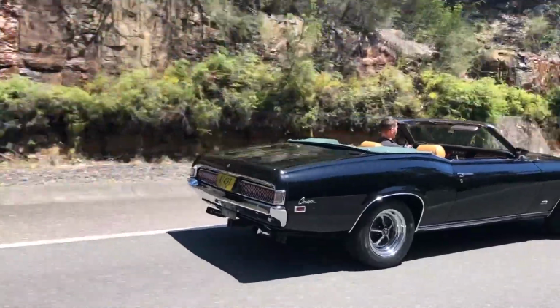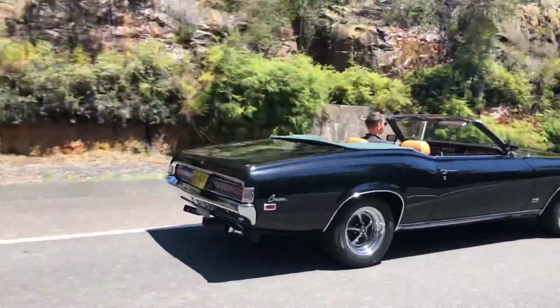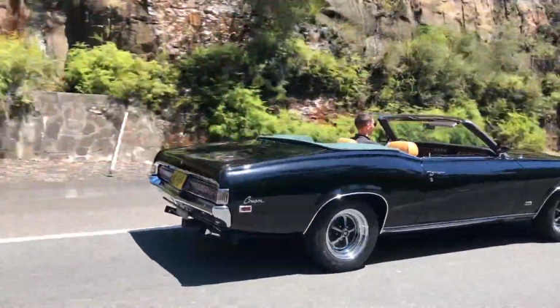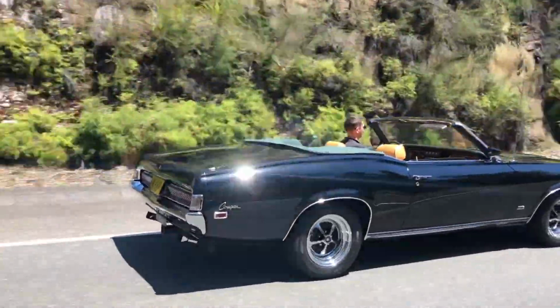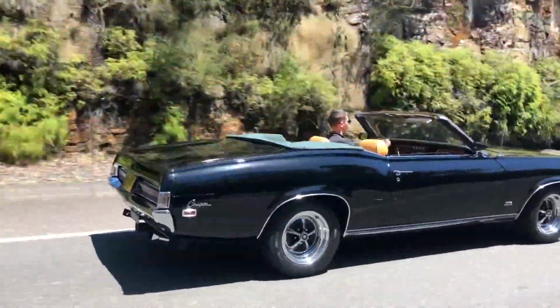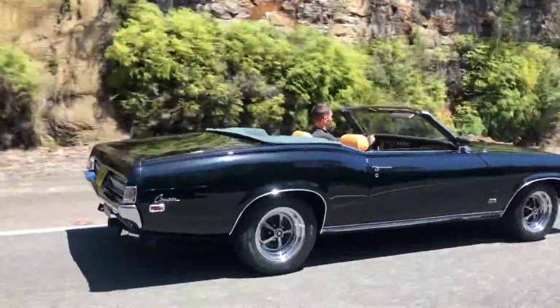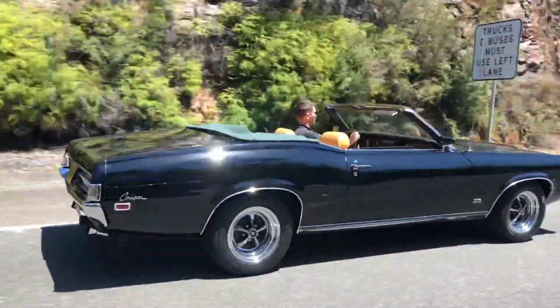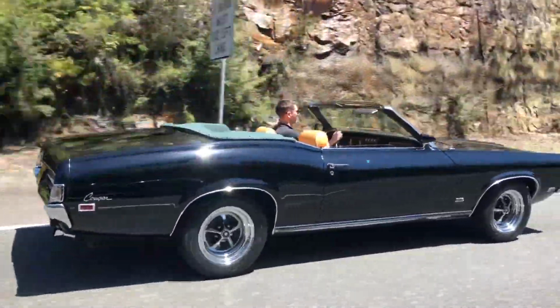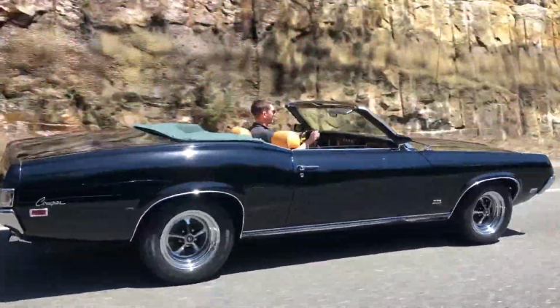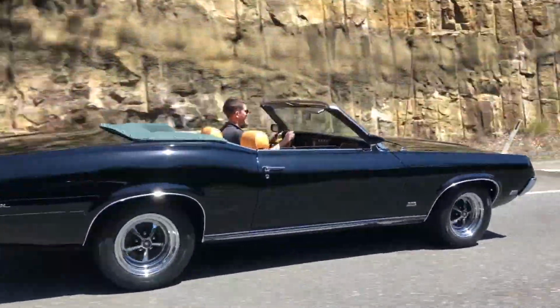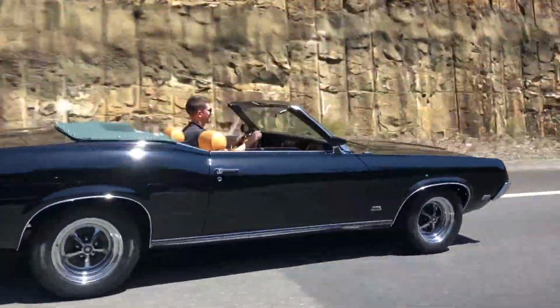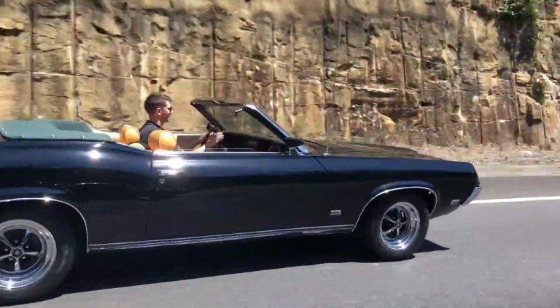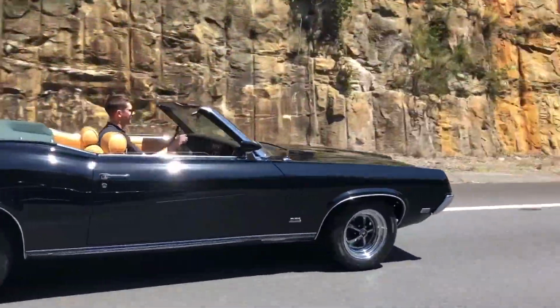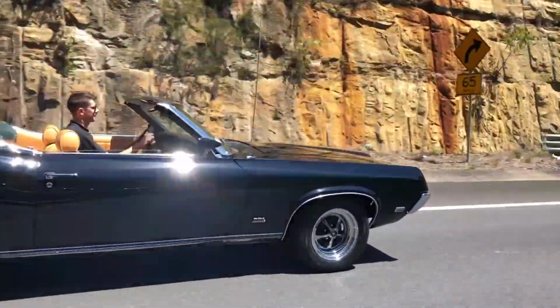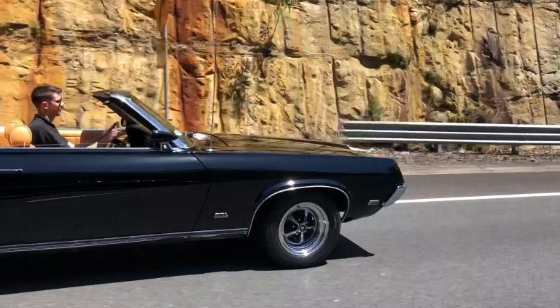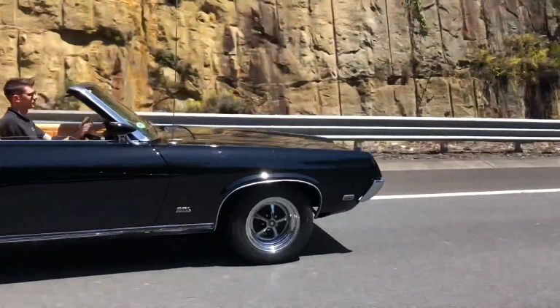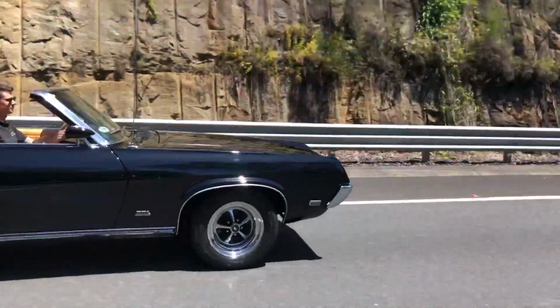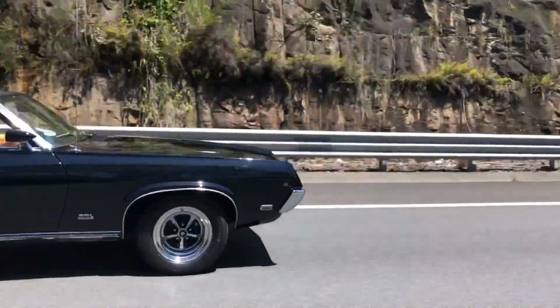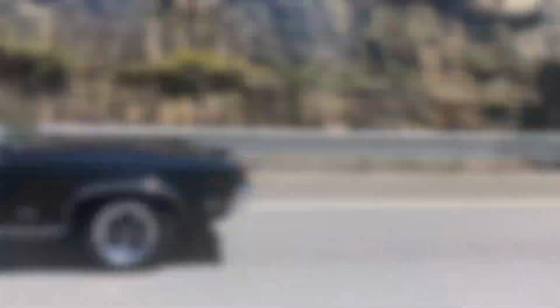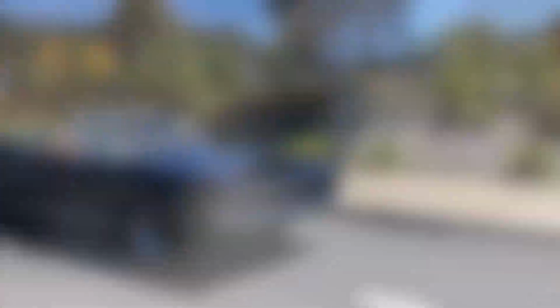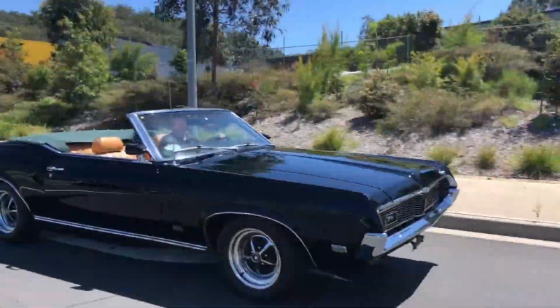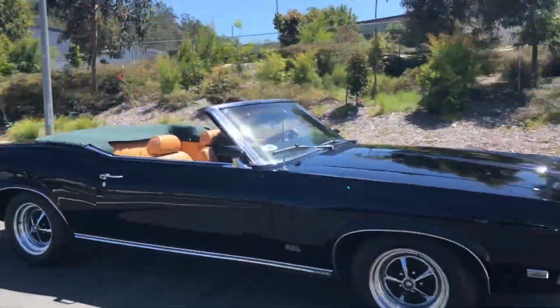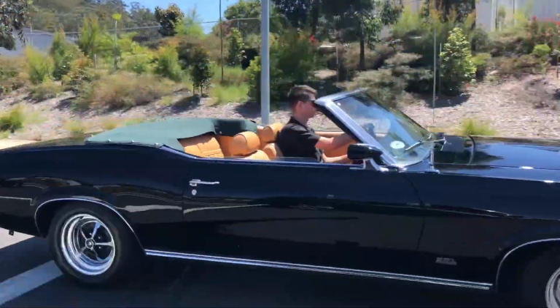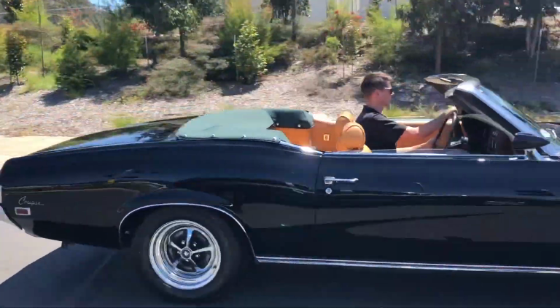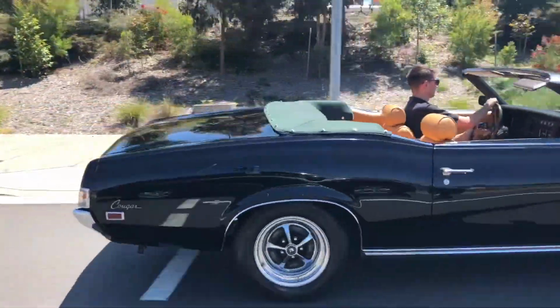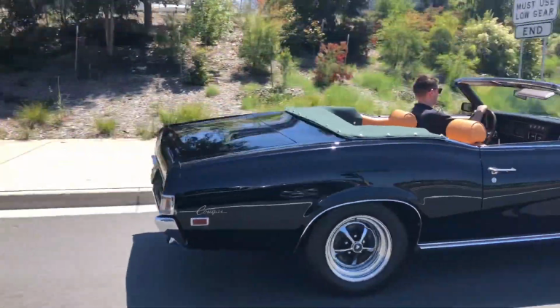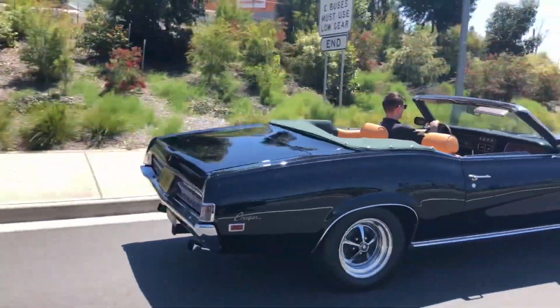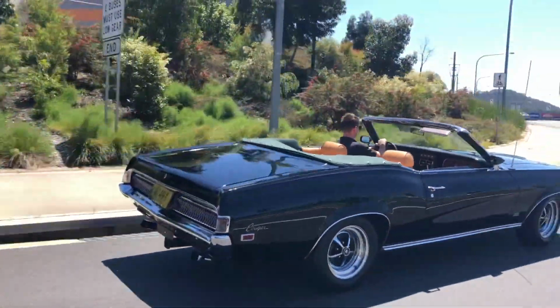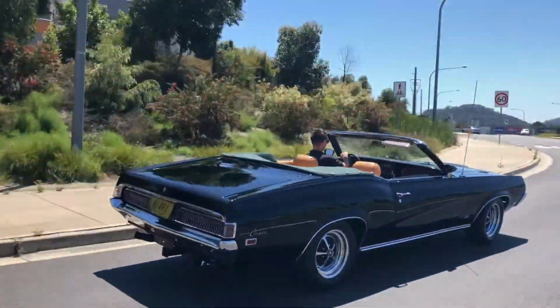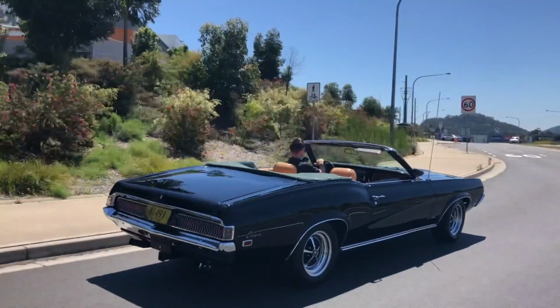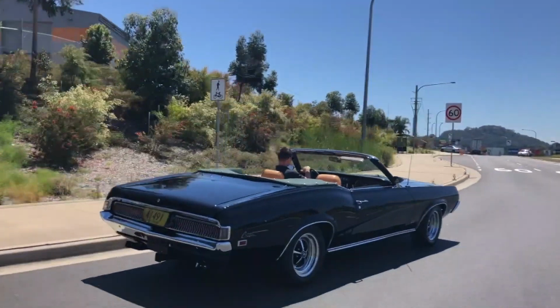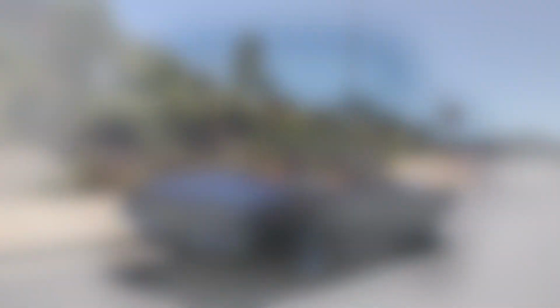This matching numbers example is in exceptional condition. The appeal of the Cougar has not faded over the years, and good examples are extremely desirable today.